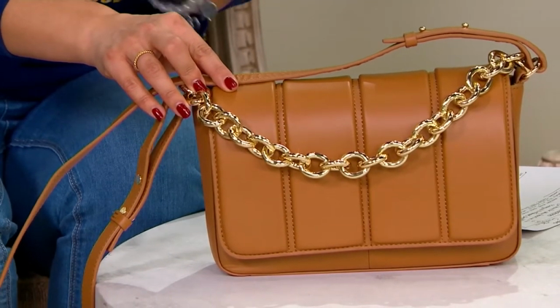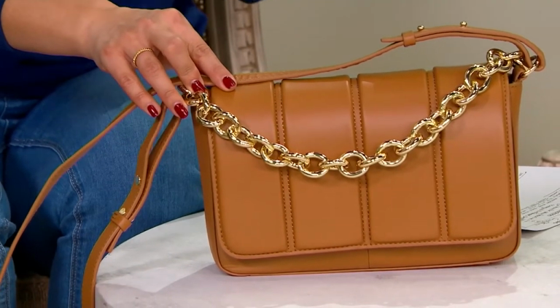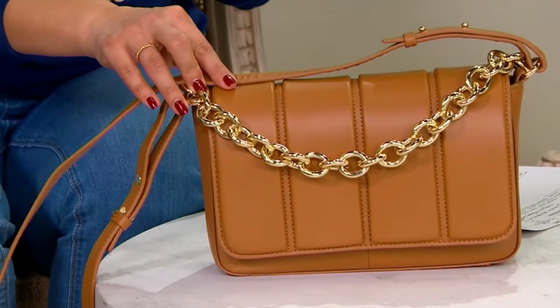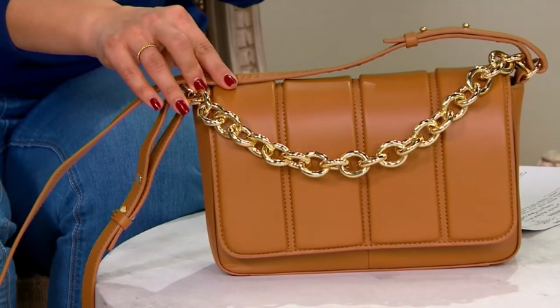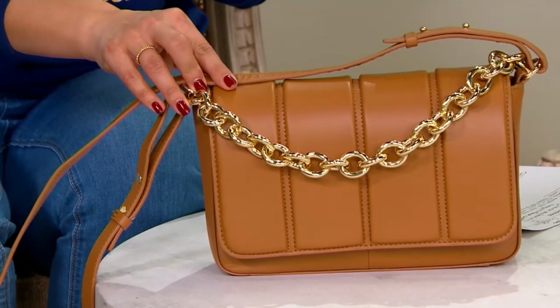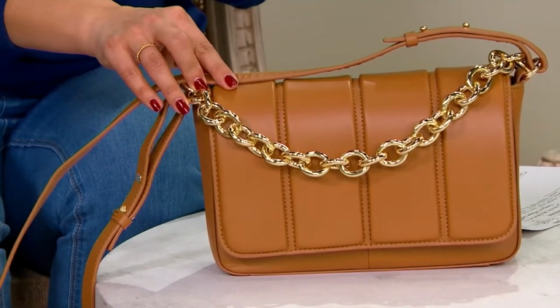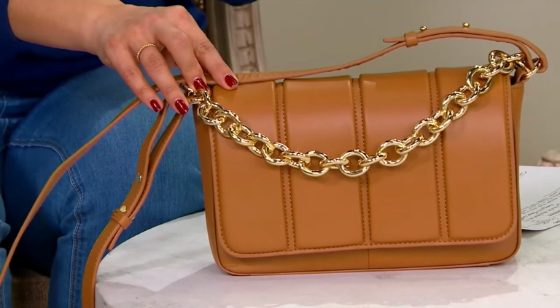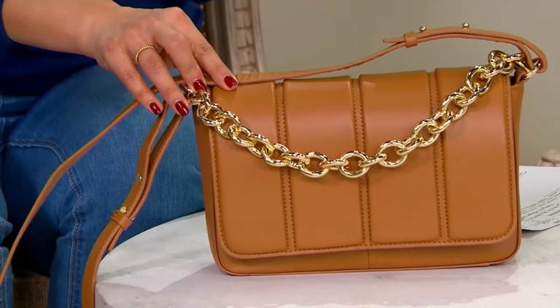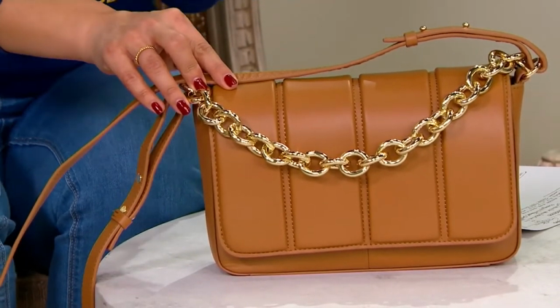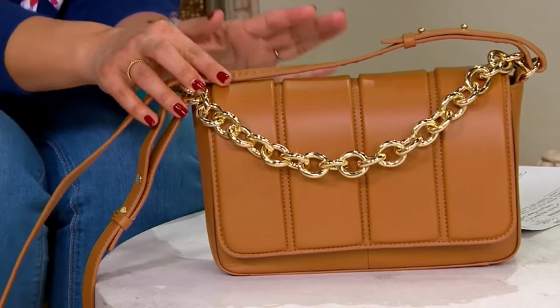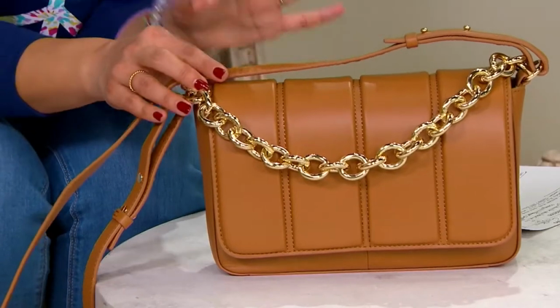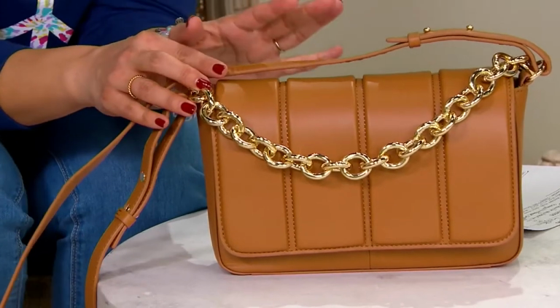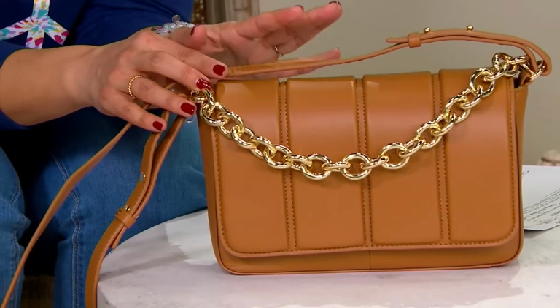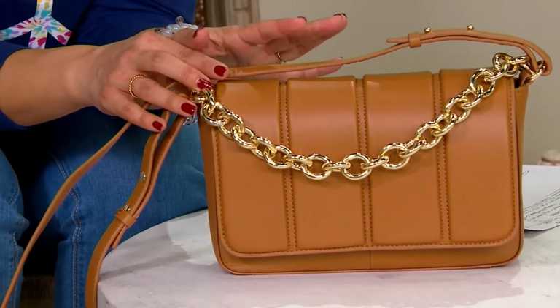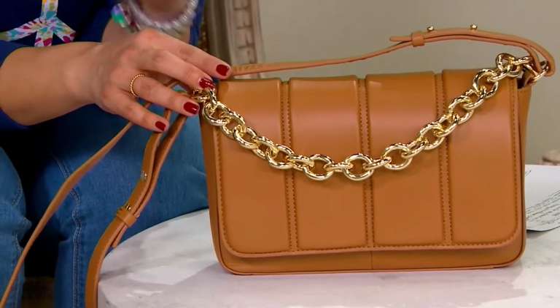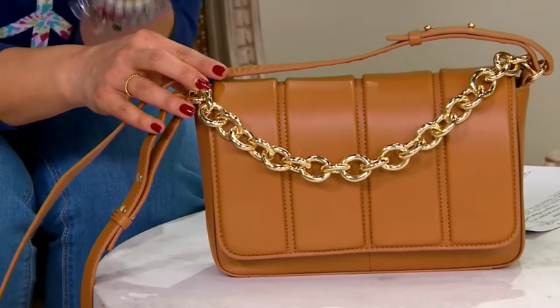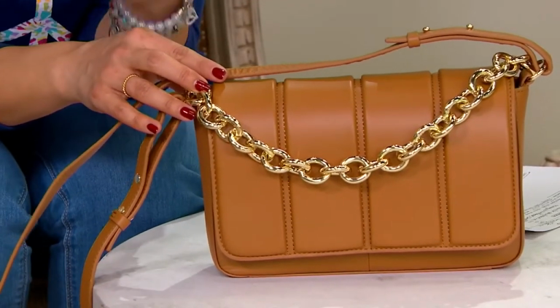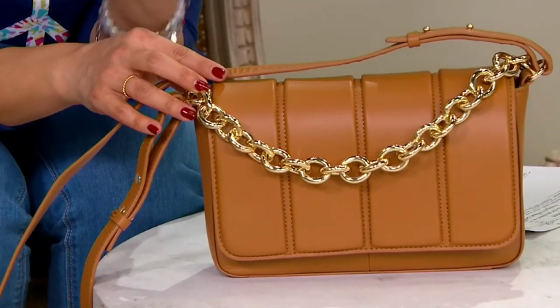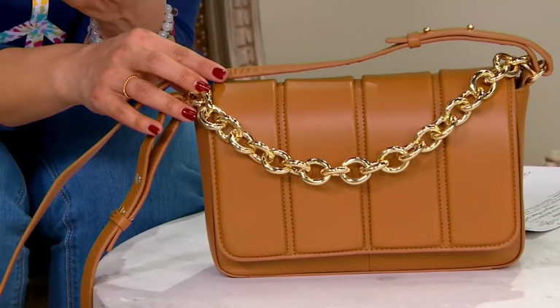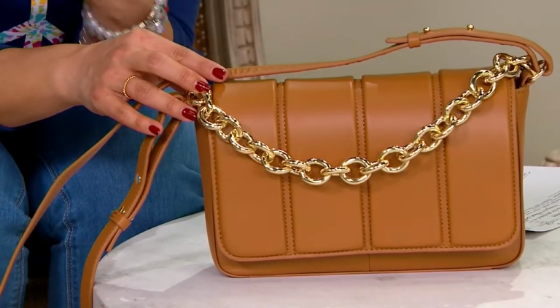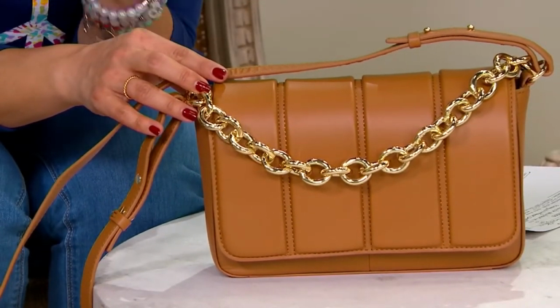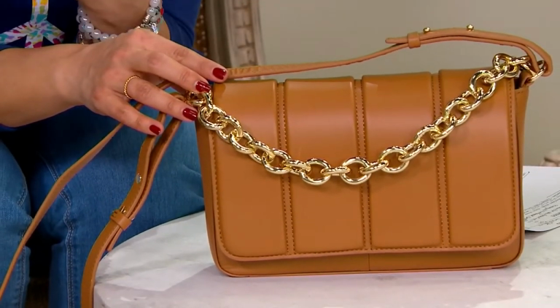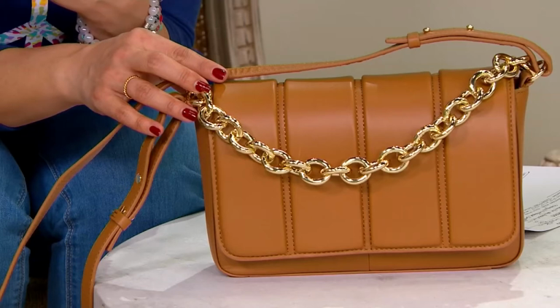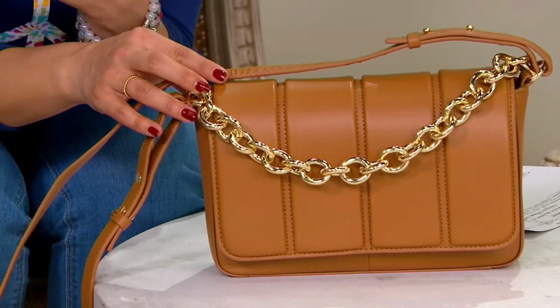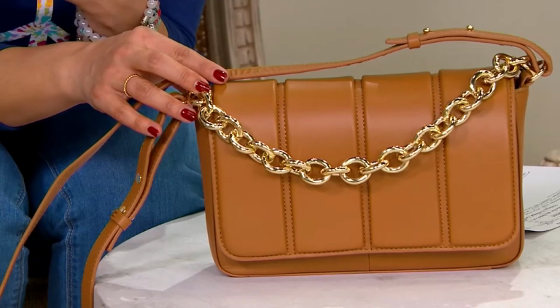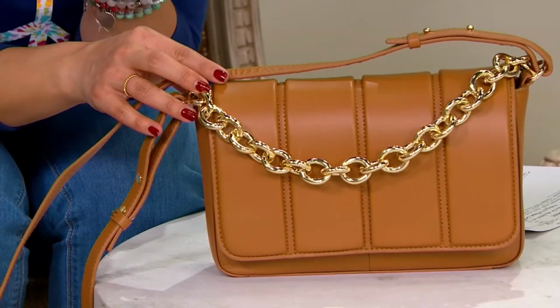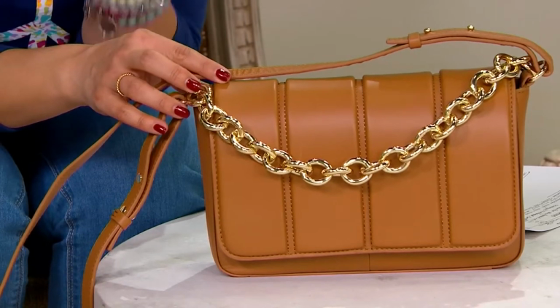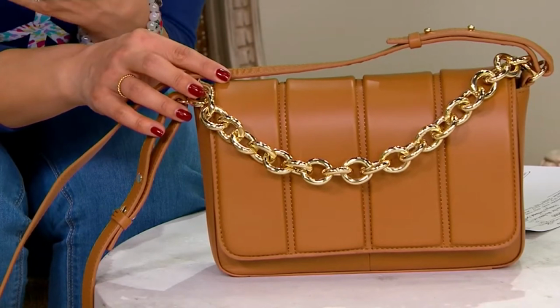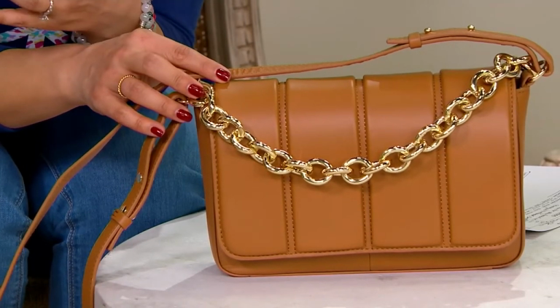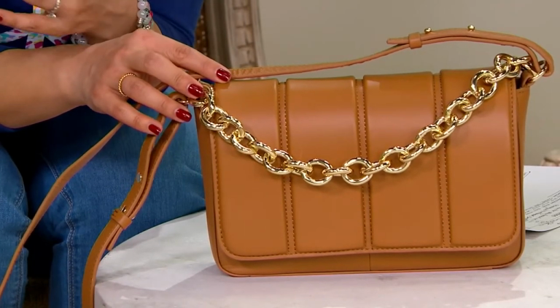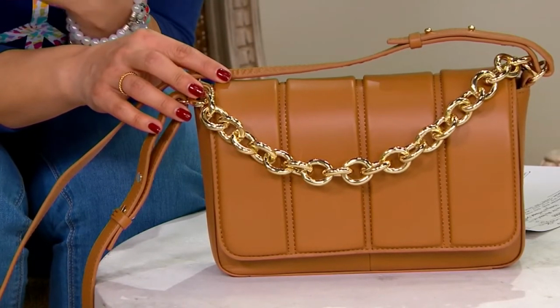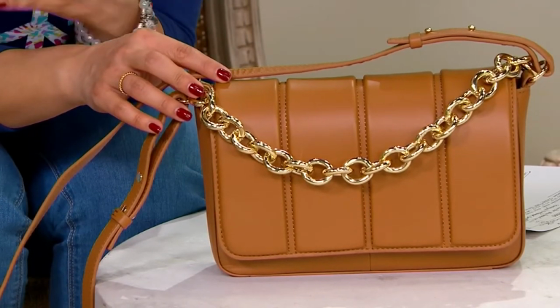I just need to decide what color I want, so let's do it together. This one right here is called the Rustic Oak. It's a really beautiful, light, neutral, light caramel color with gold accents — perfection.